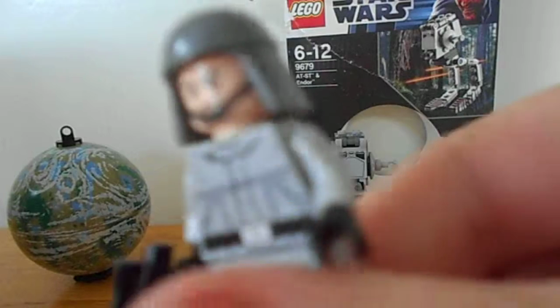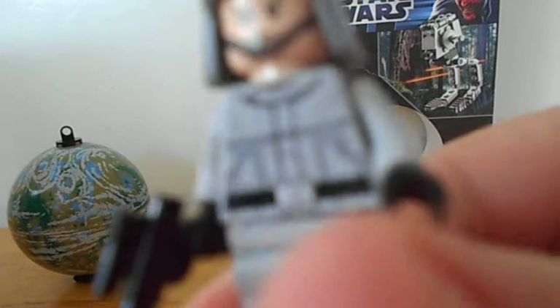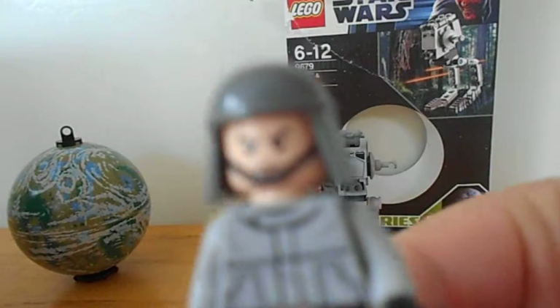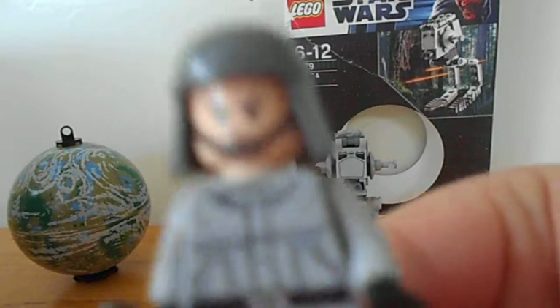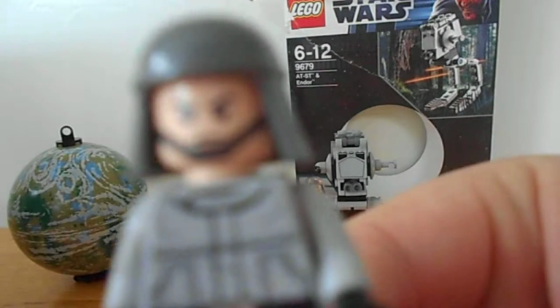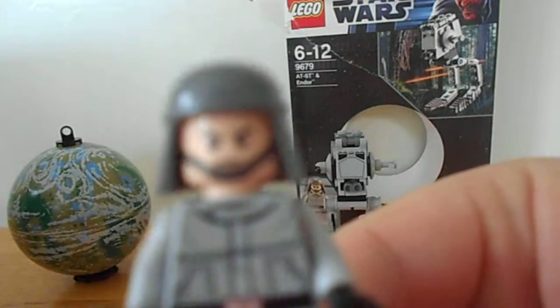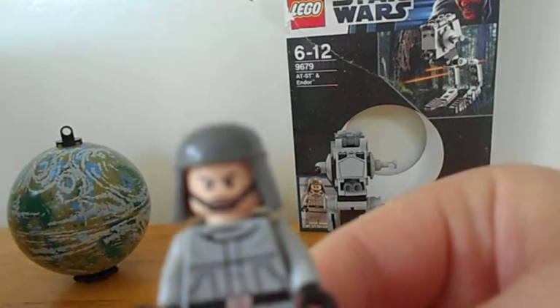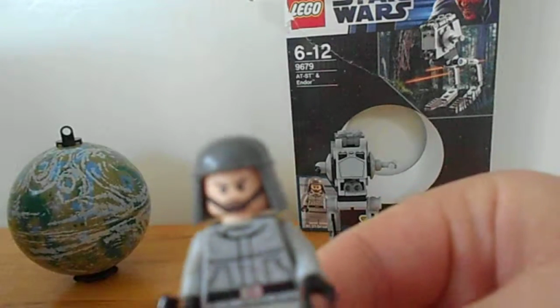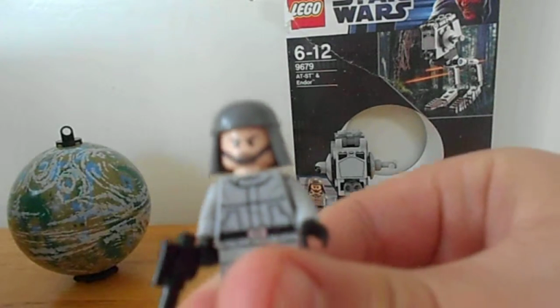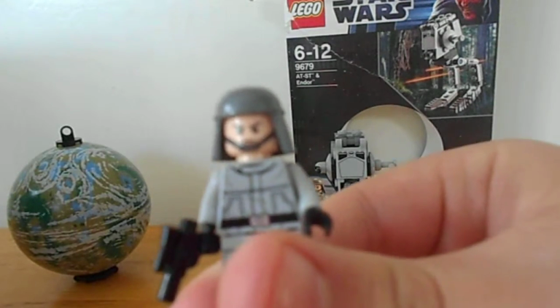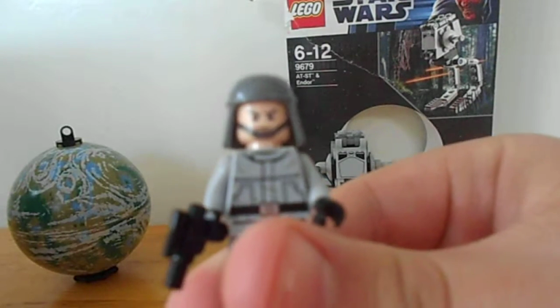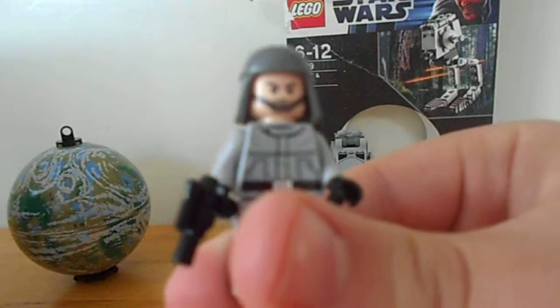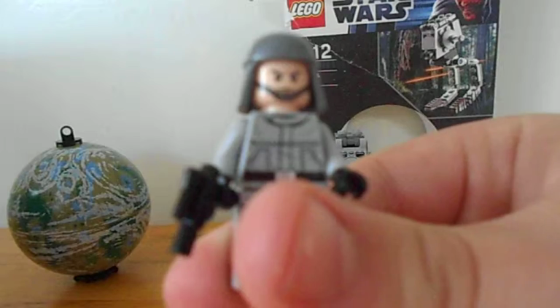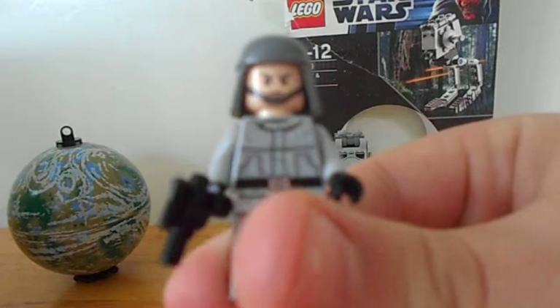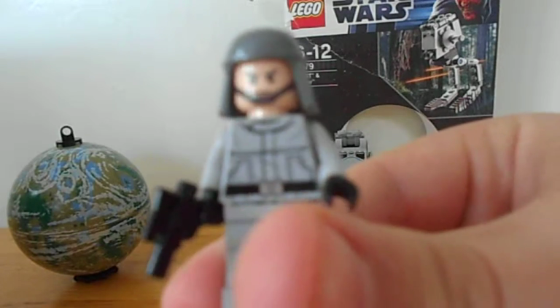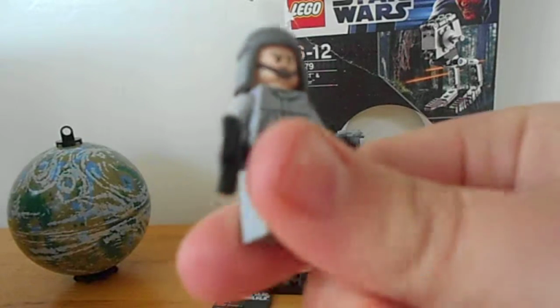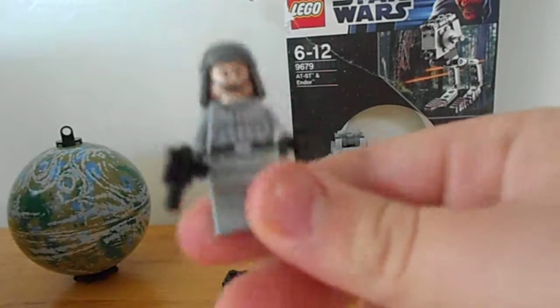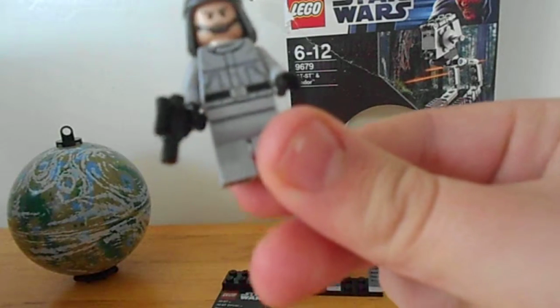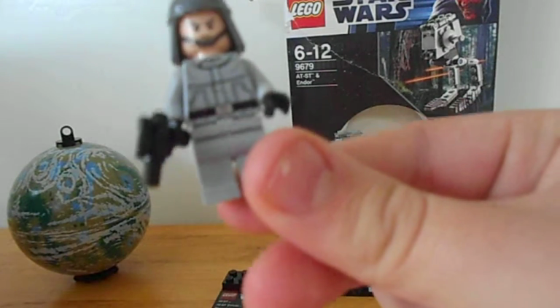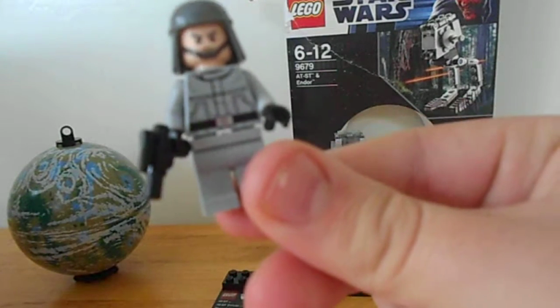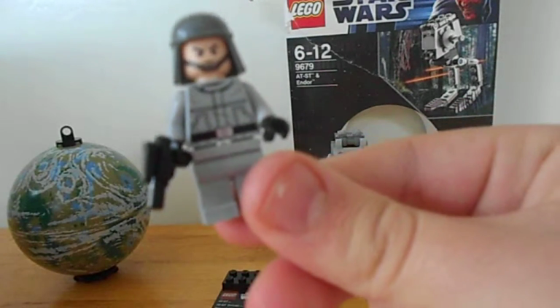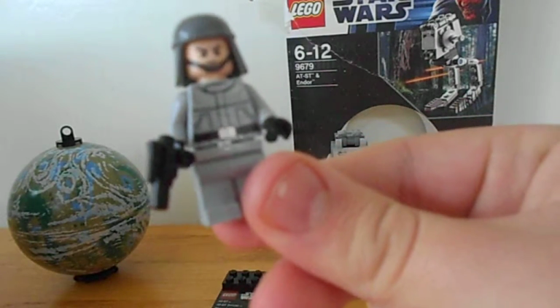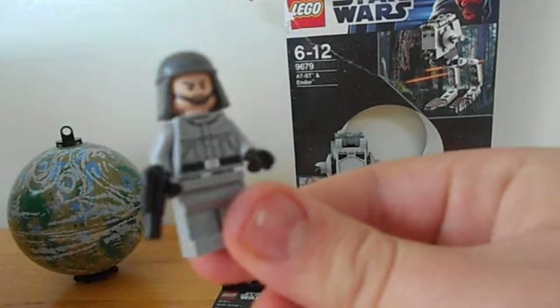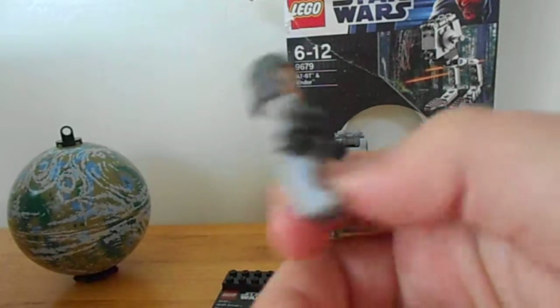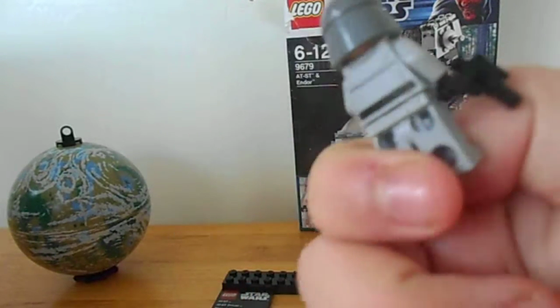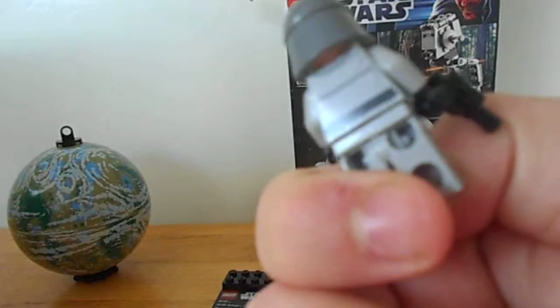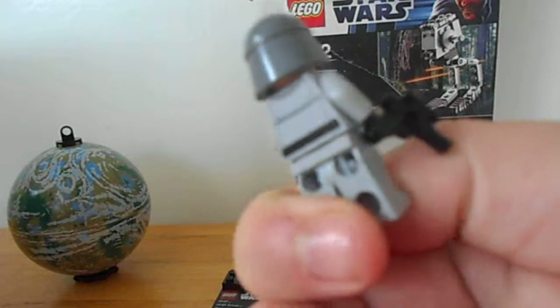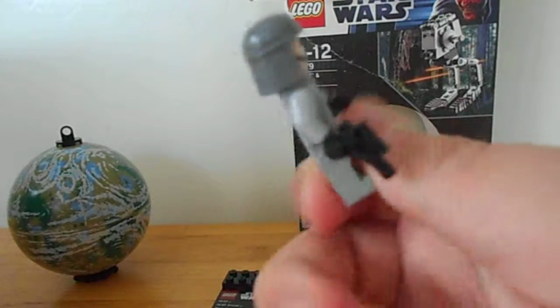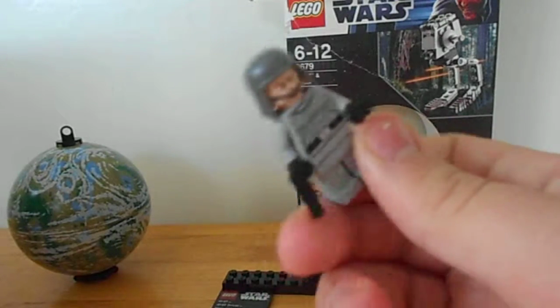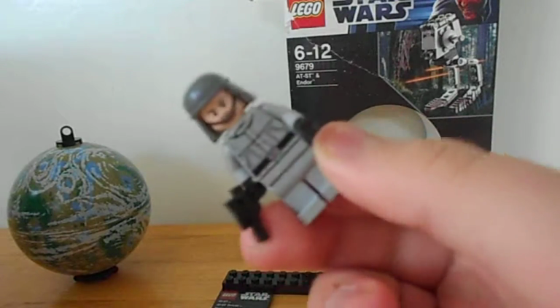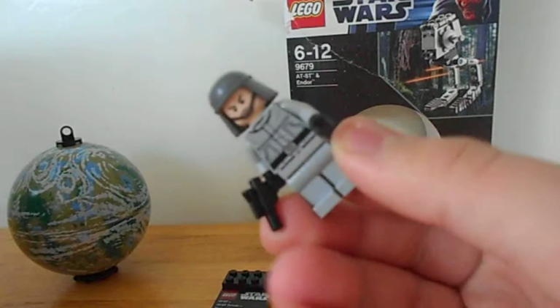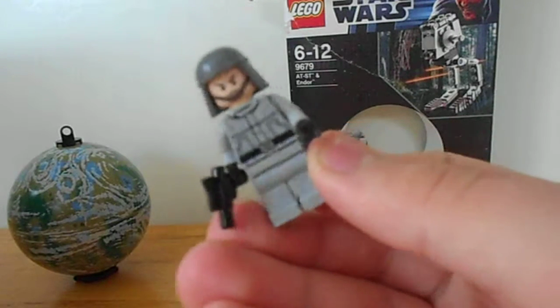Here he is. Slightly different uniform. Sorry, this is a bit... sort of the sunlight, but this is the best shot I can give you of him. It's a great camera — it's 720 pixels.